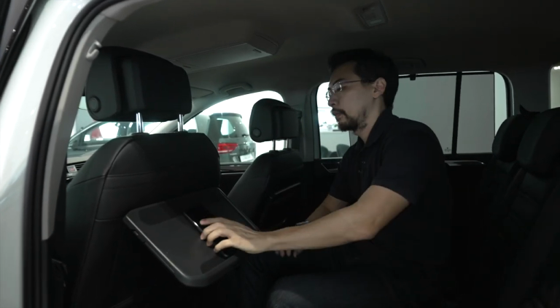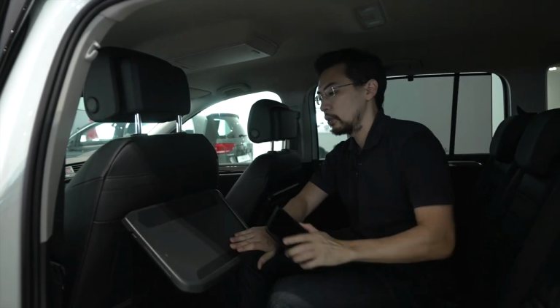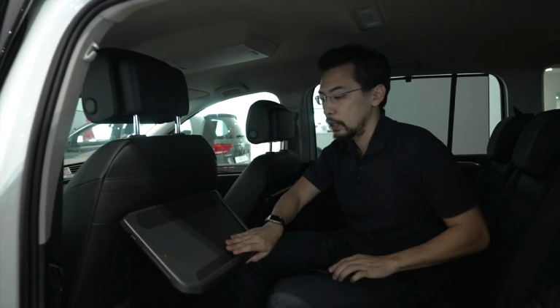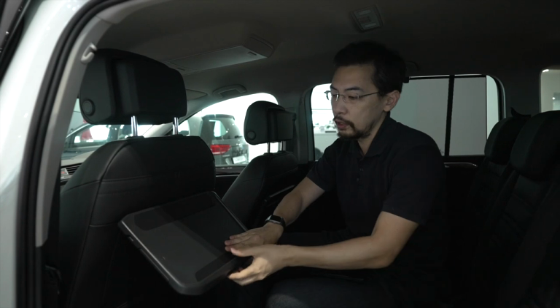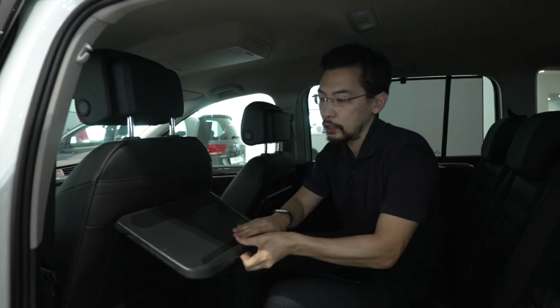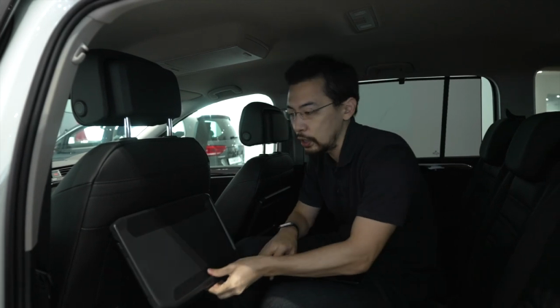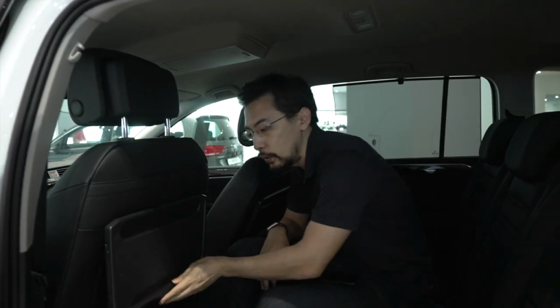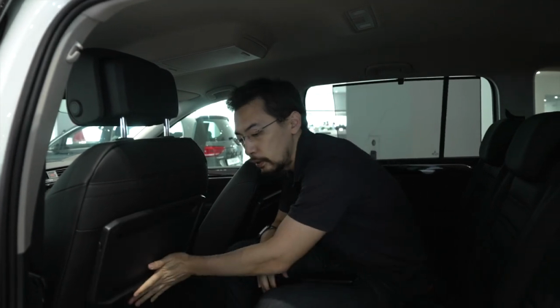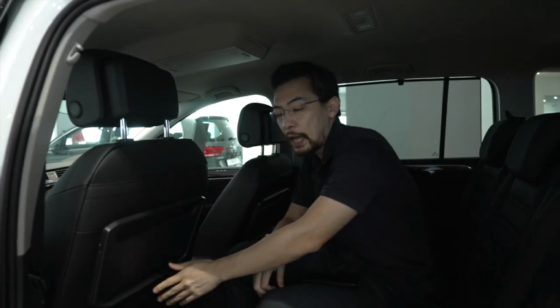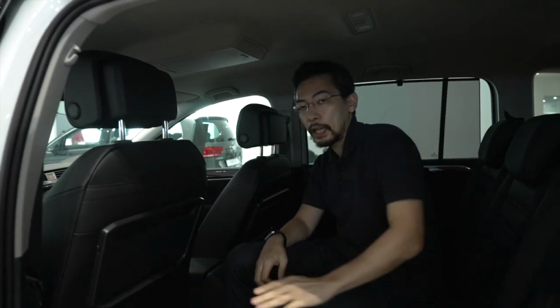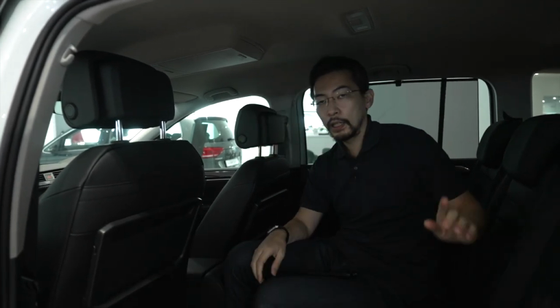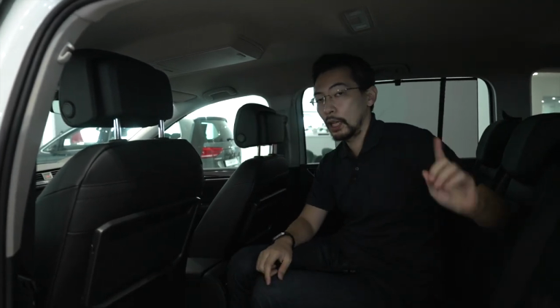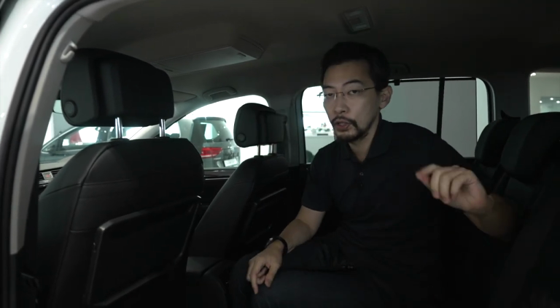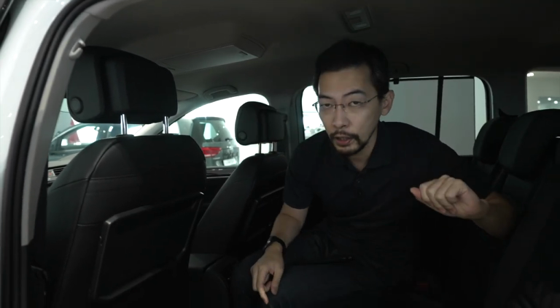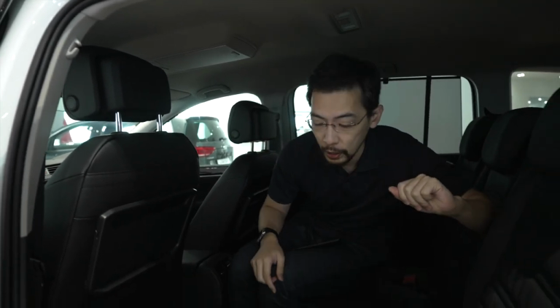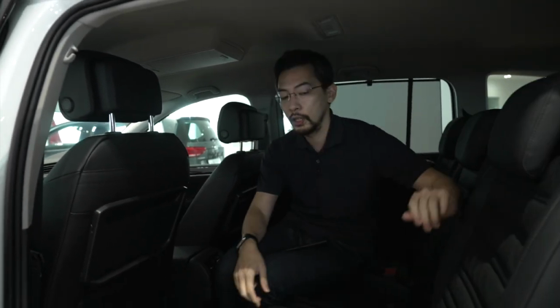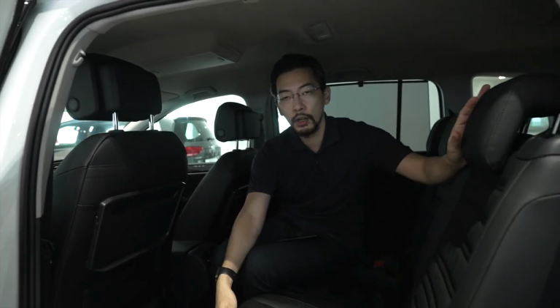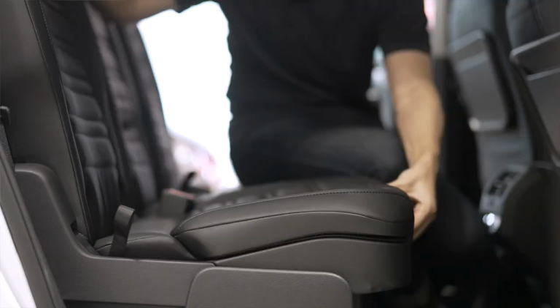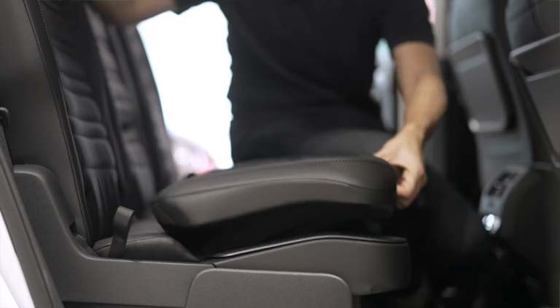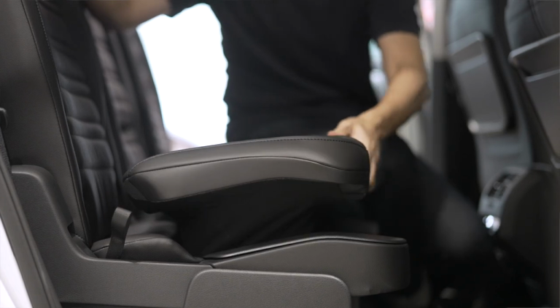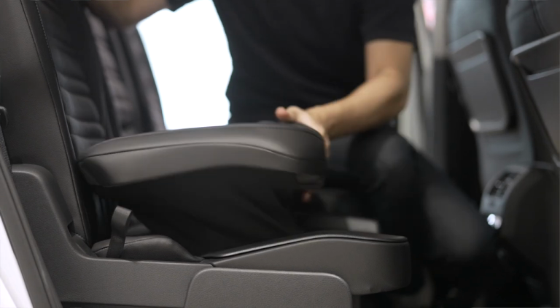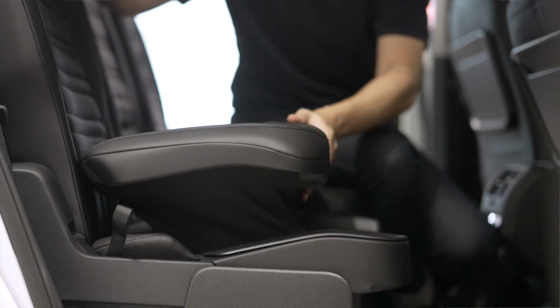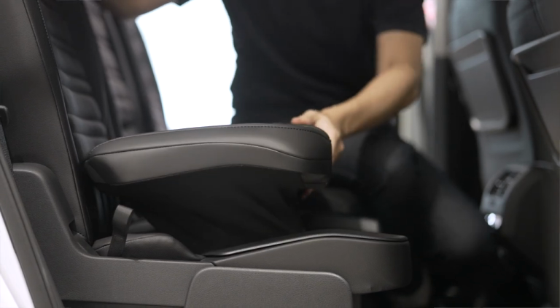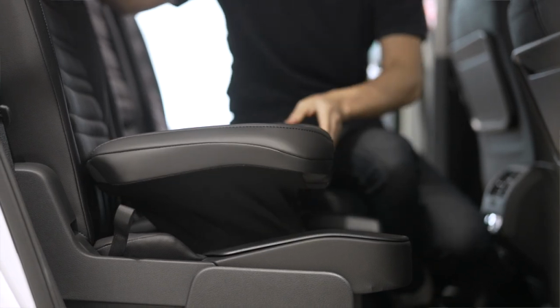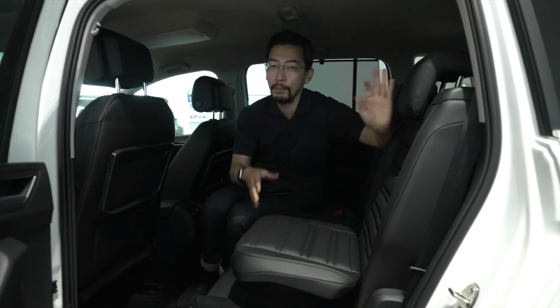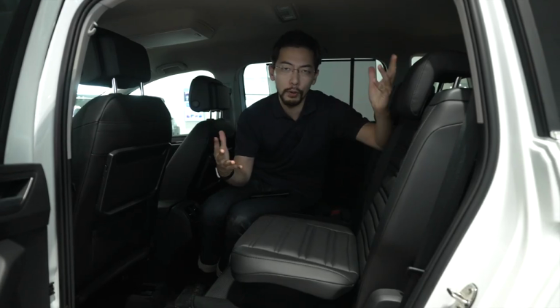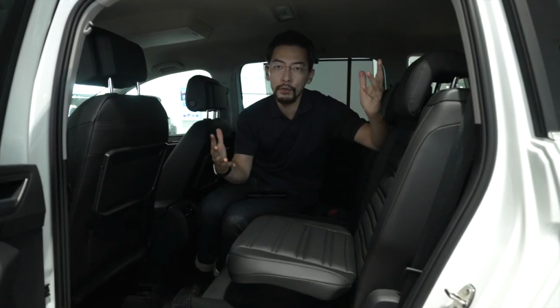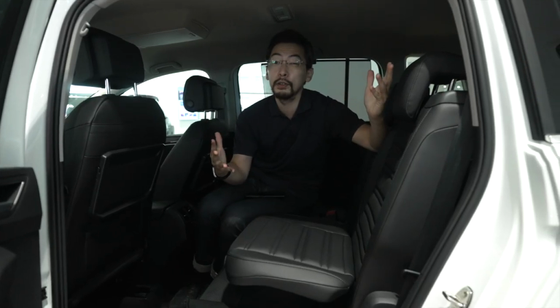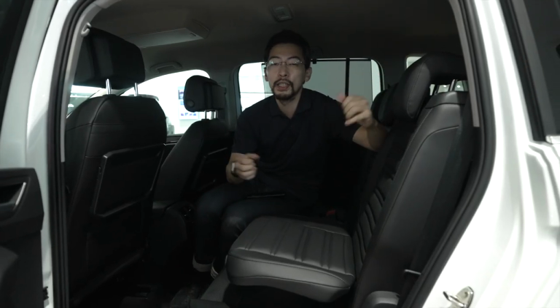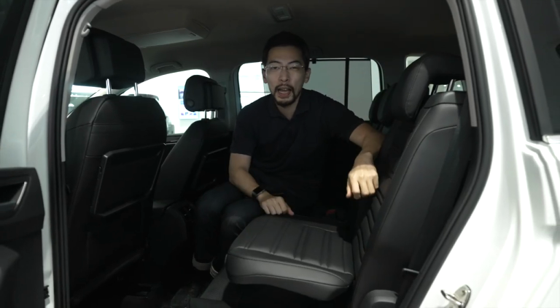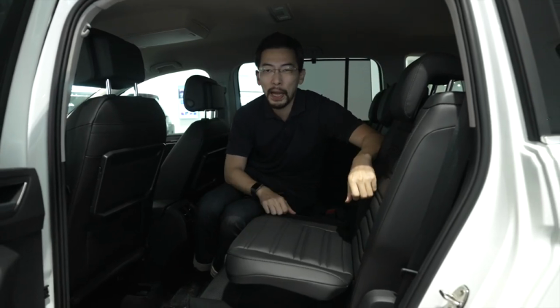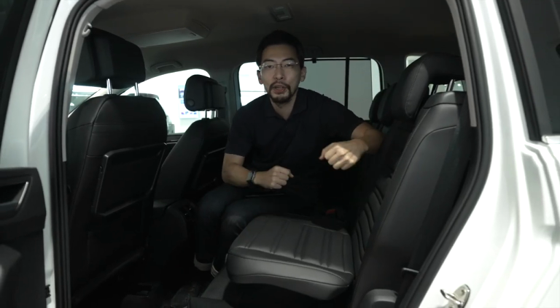There's also an integrated sunshade in the window, and the most clever feature I think is the integrated booster seat, which saves you from having to mess around with child seats and back strain.